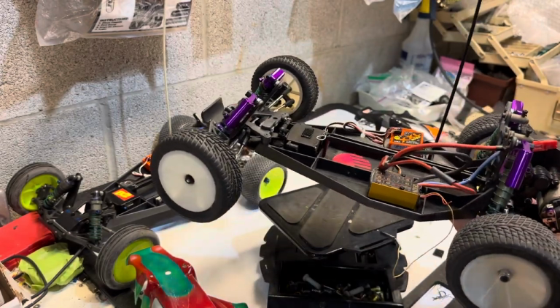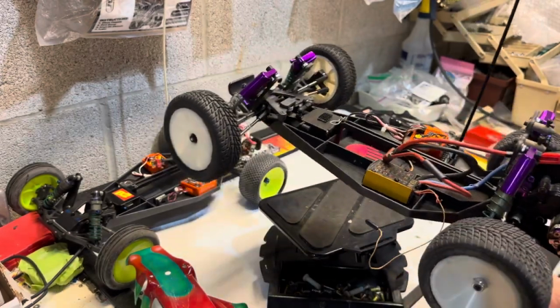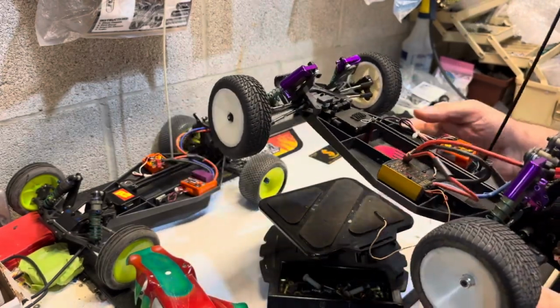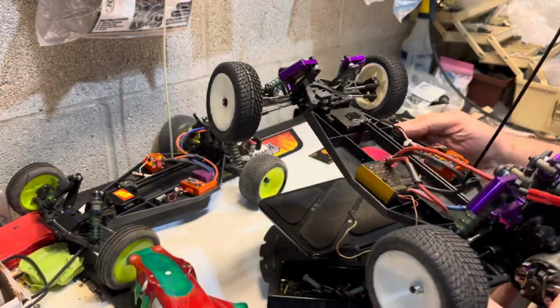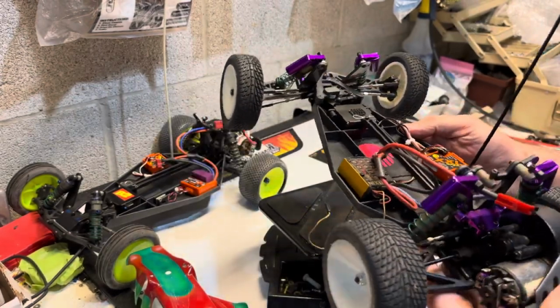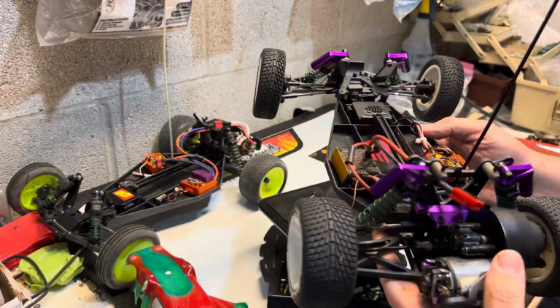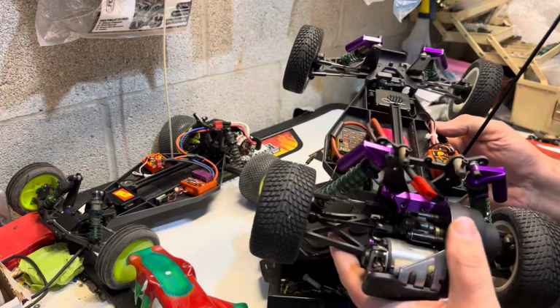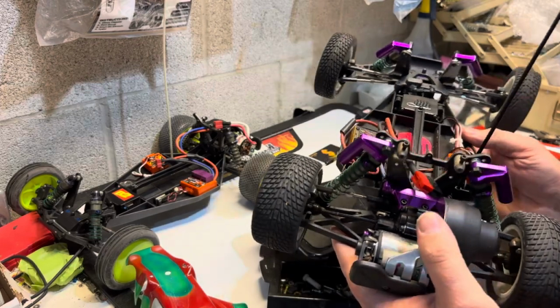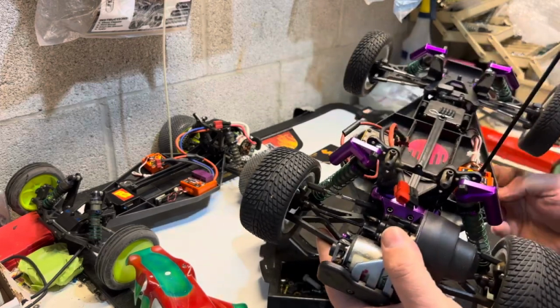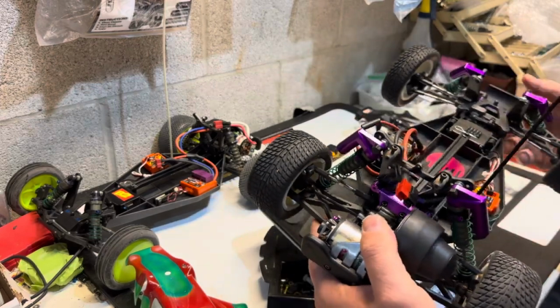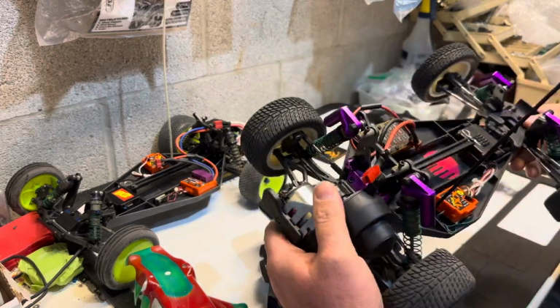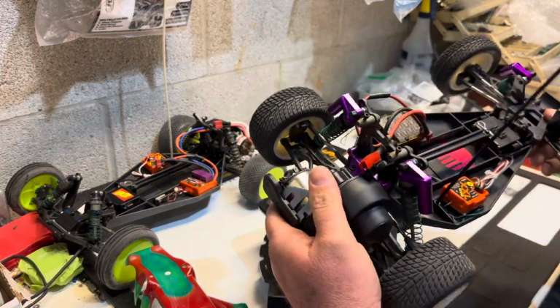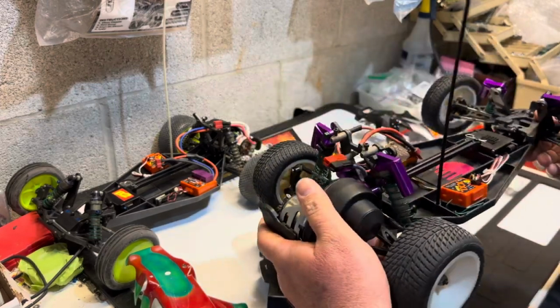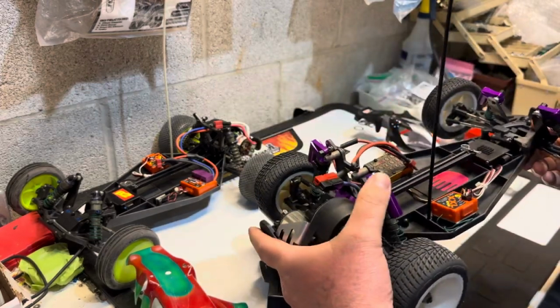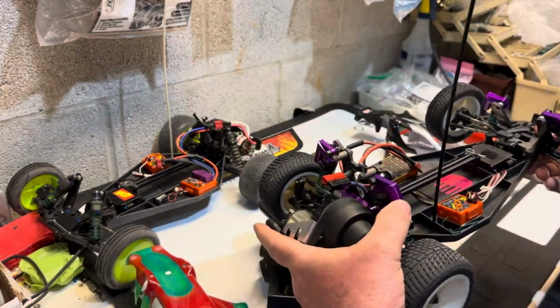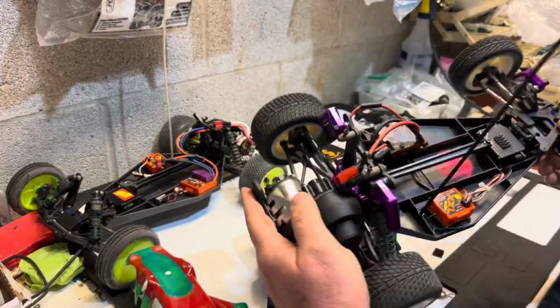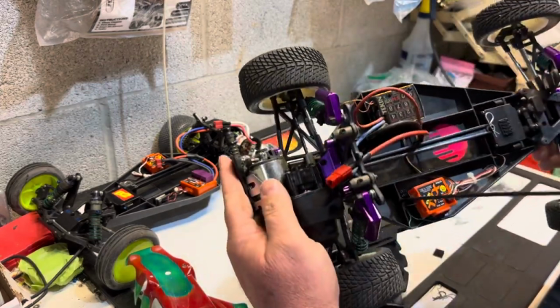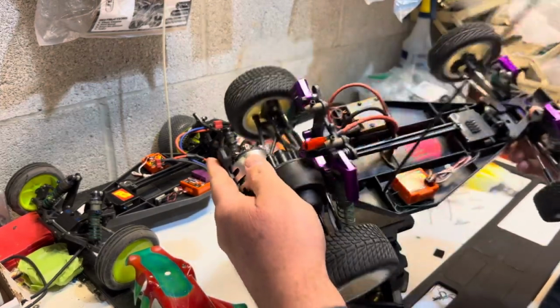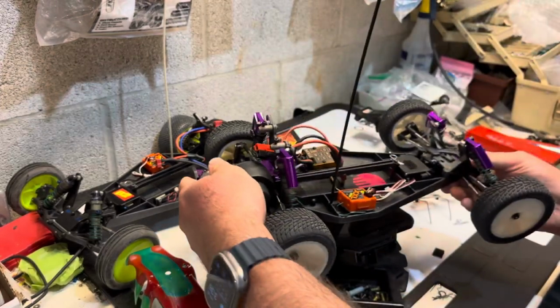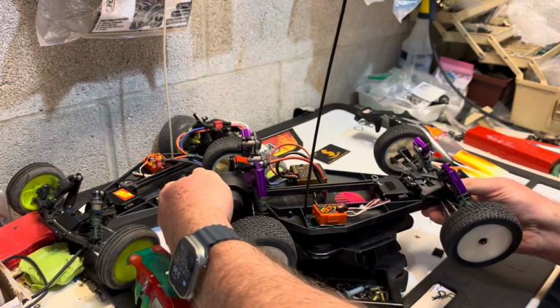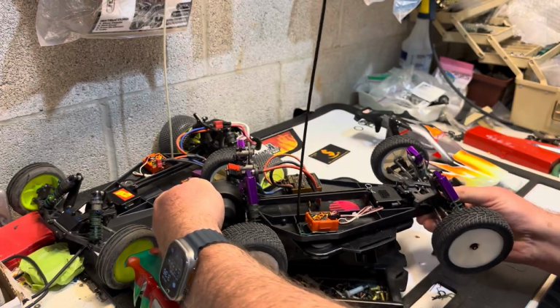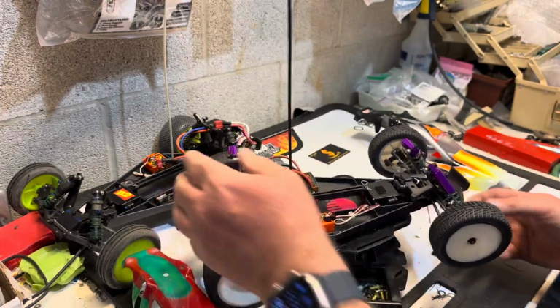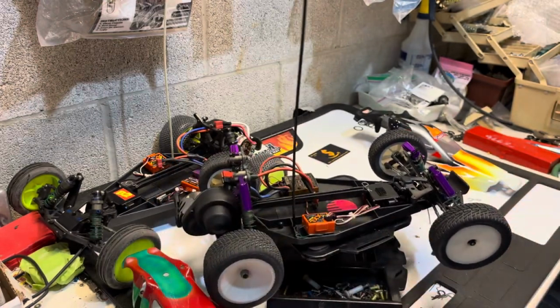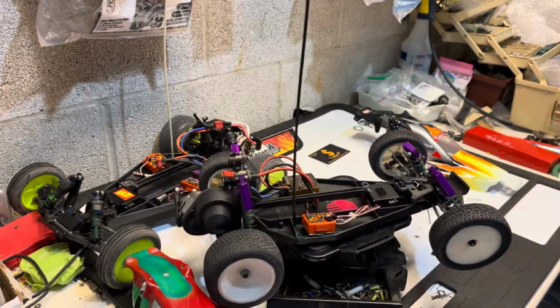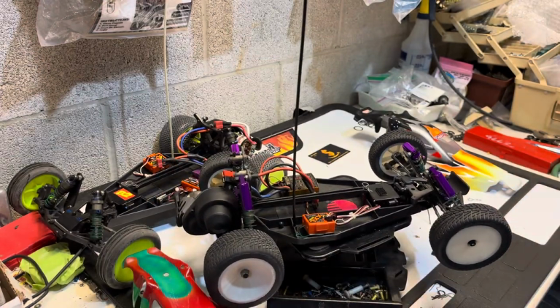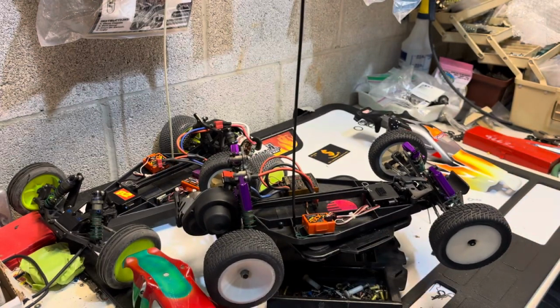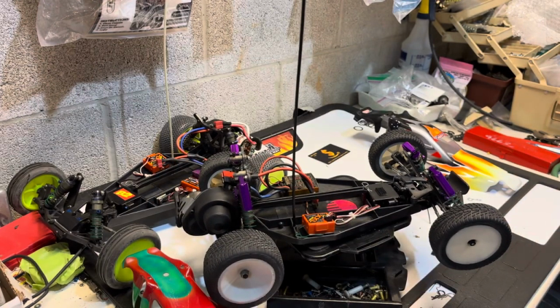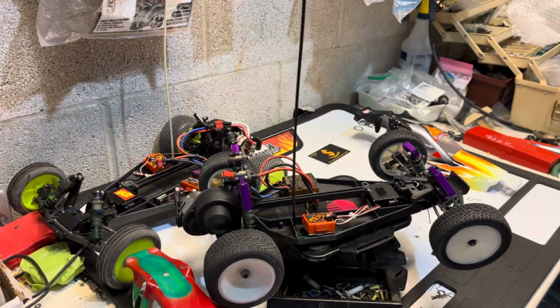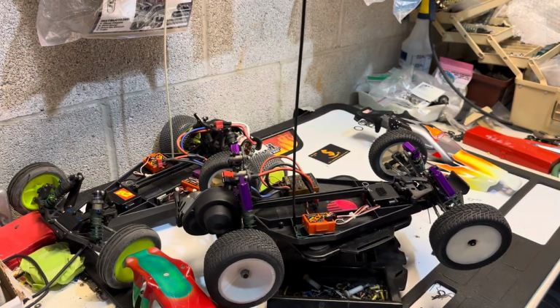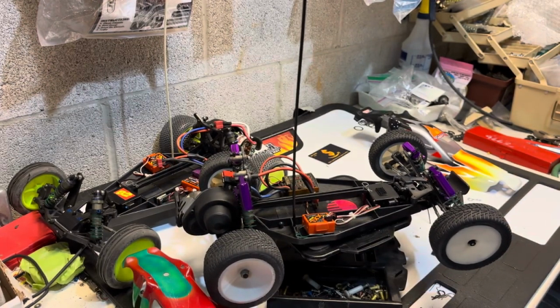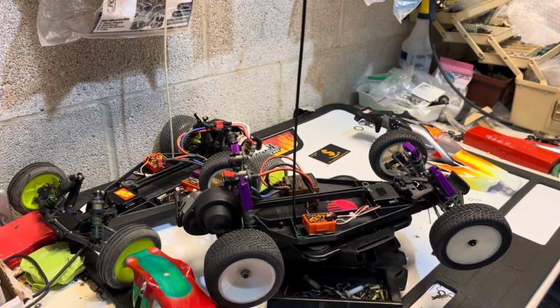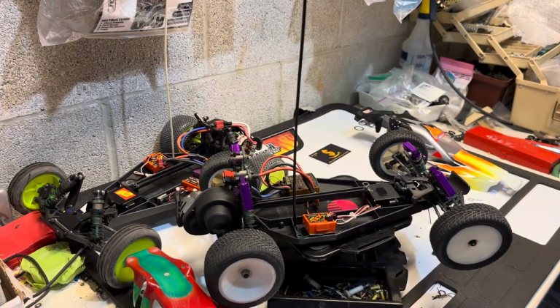Nice car. These are two examples of my B2s that I have in my collection. Have a great day everyone — like and subscribe, thanks!